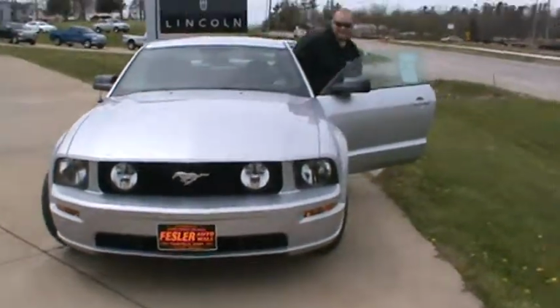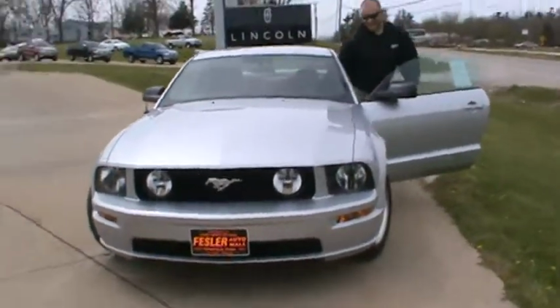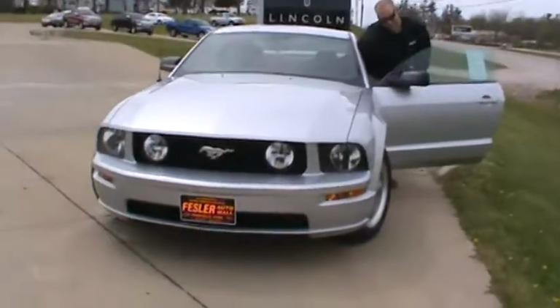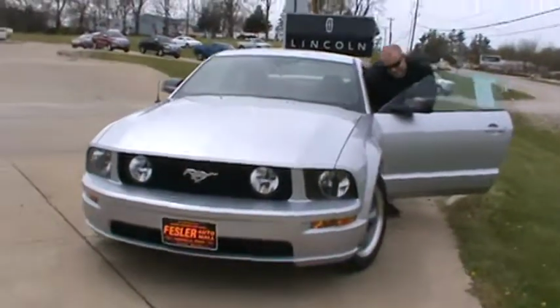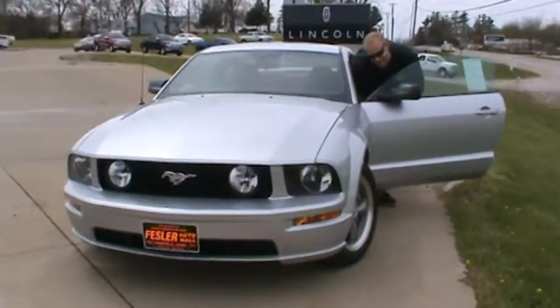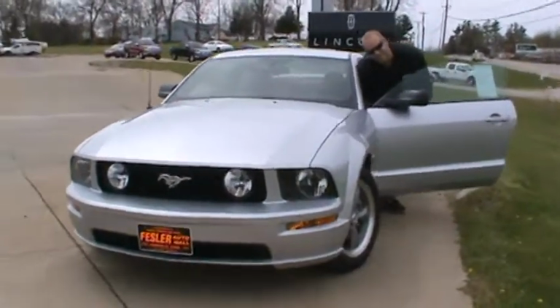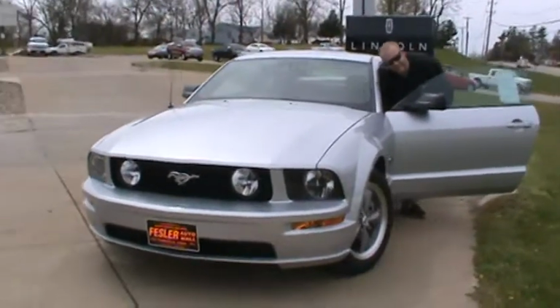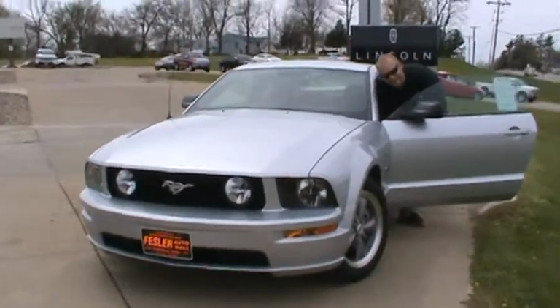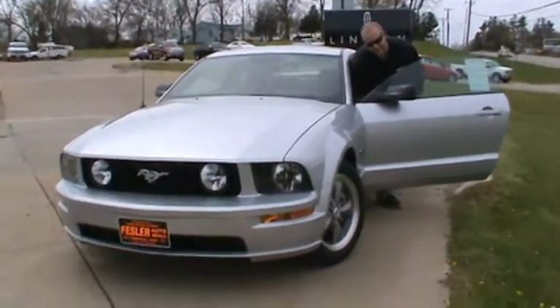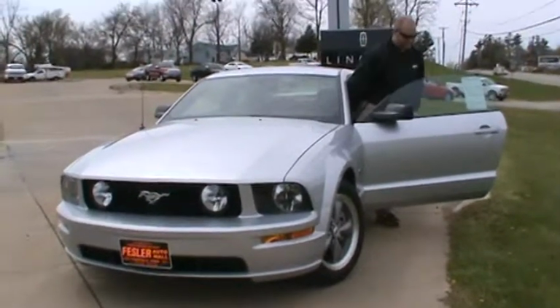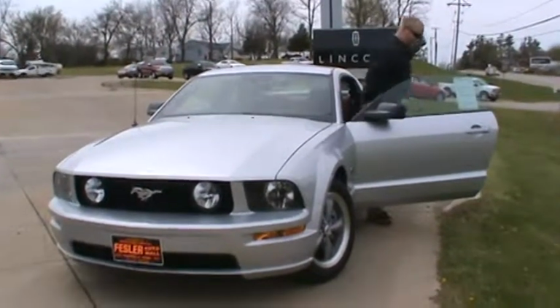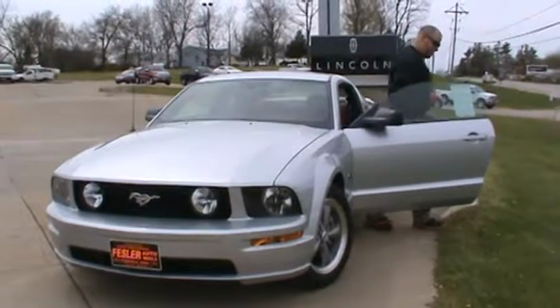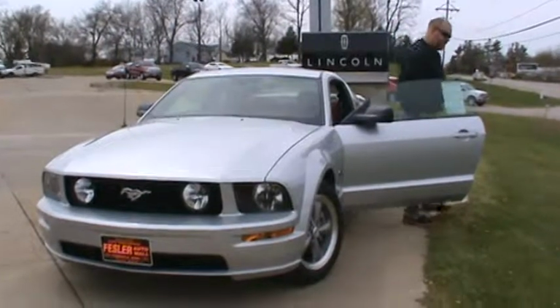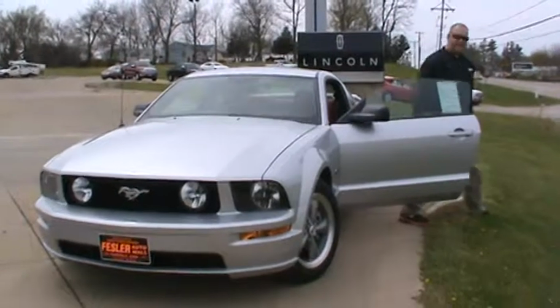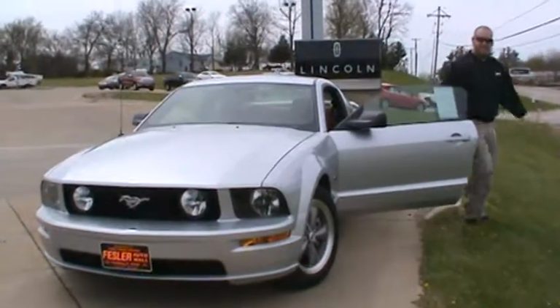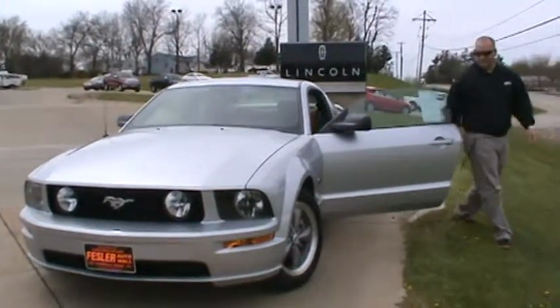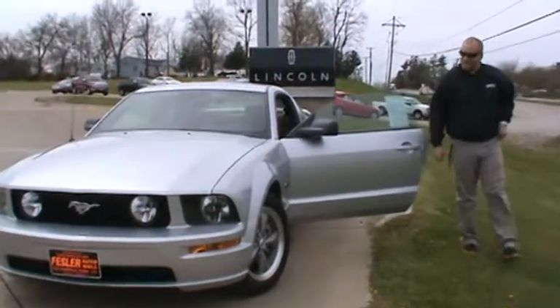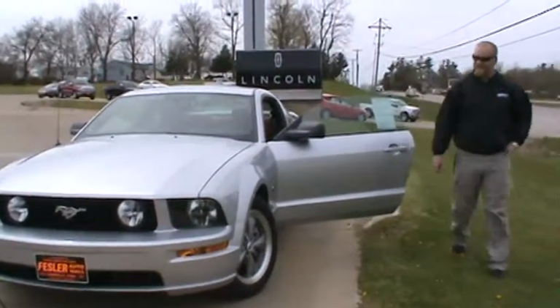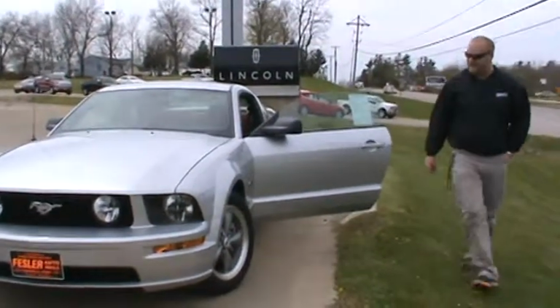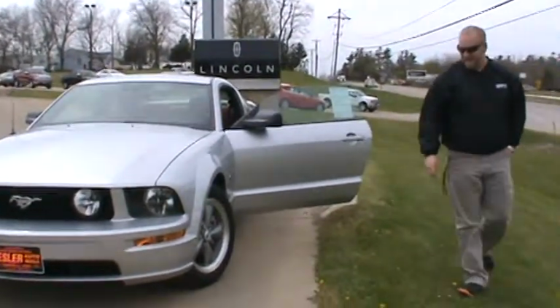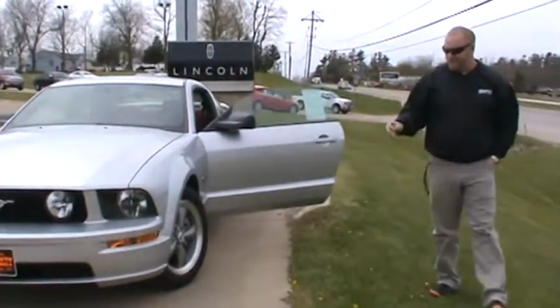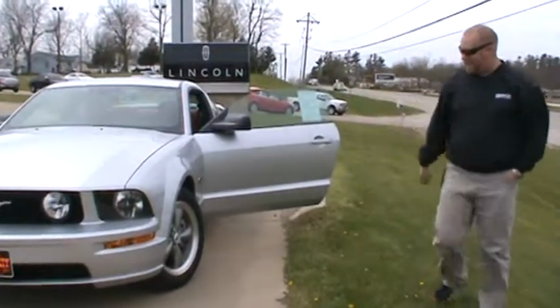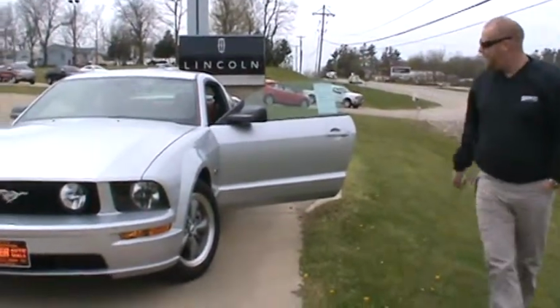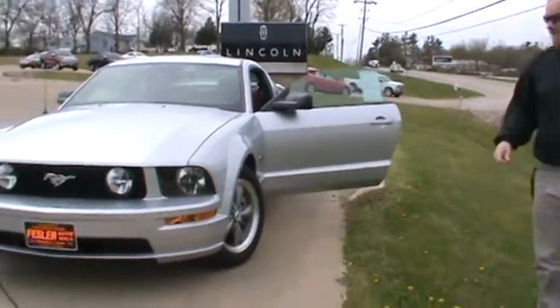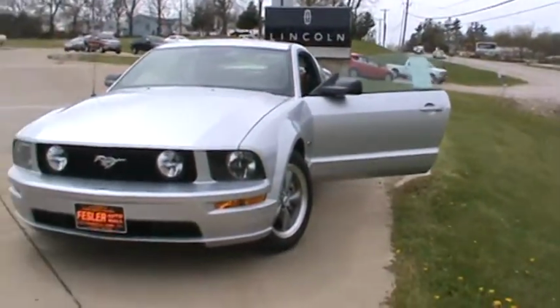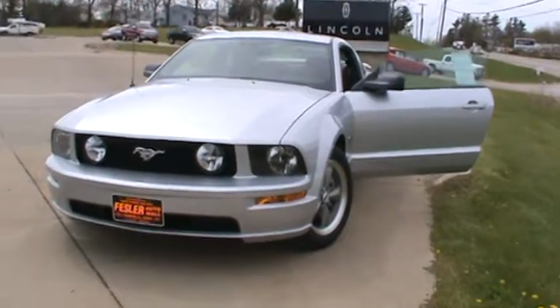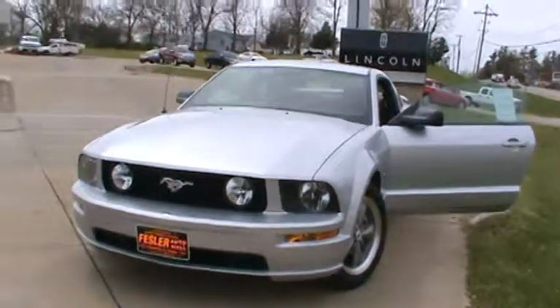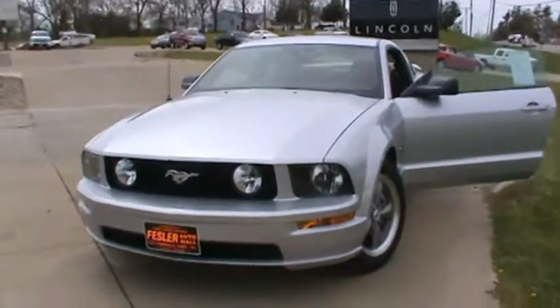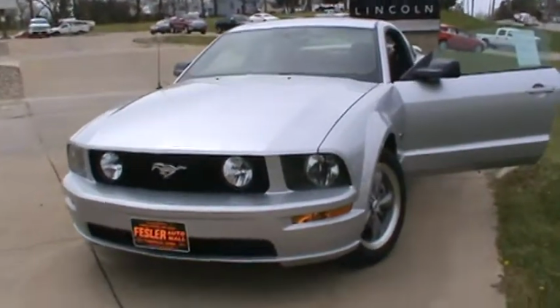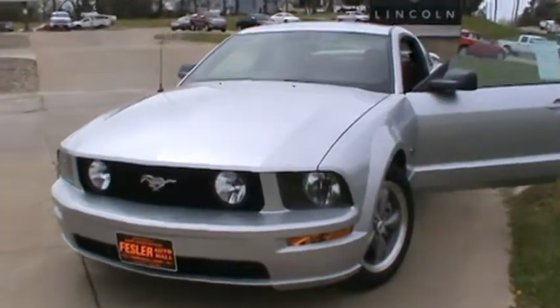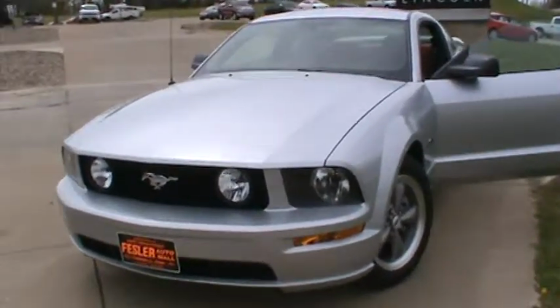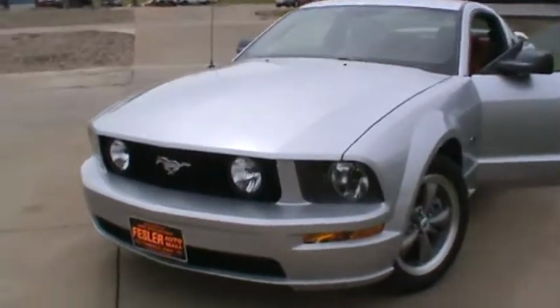Hey guys, Drew here at Fessler Automobile in Fairfield. We're going to talk about this really neat looking 2005 Ford Mustang GT. Silver in color, it's going to have your red and black leather interior. All around good looking car.